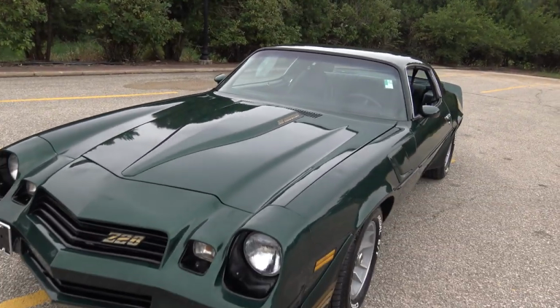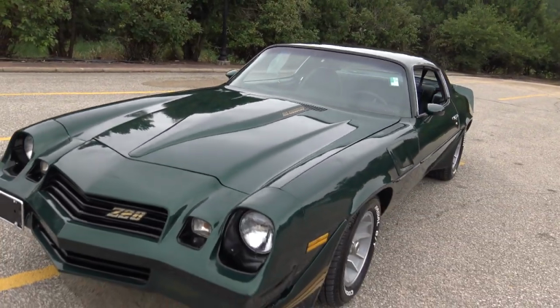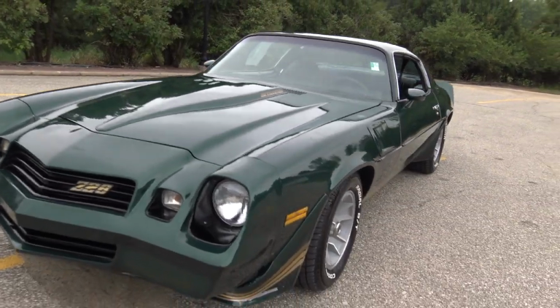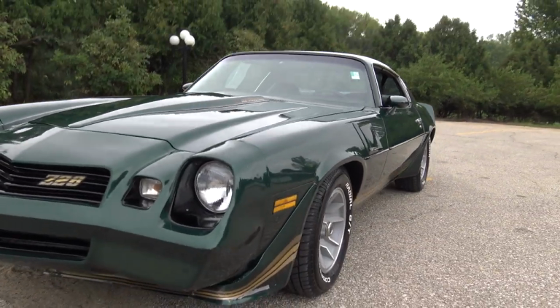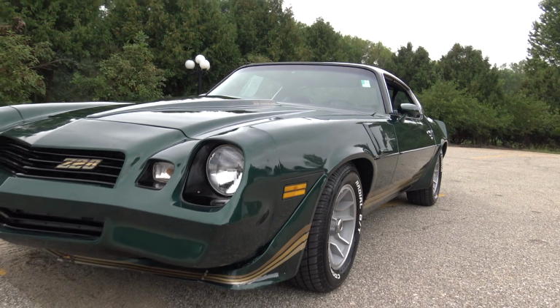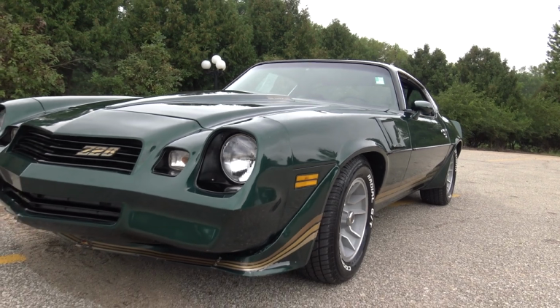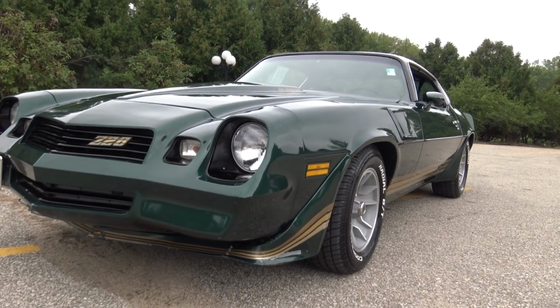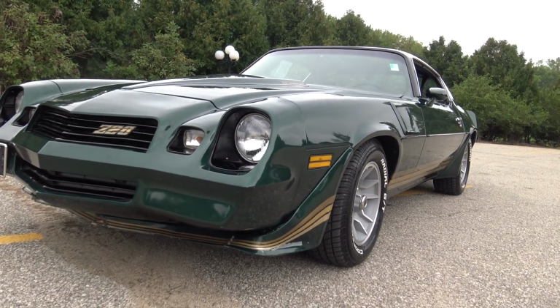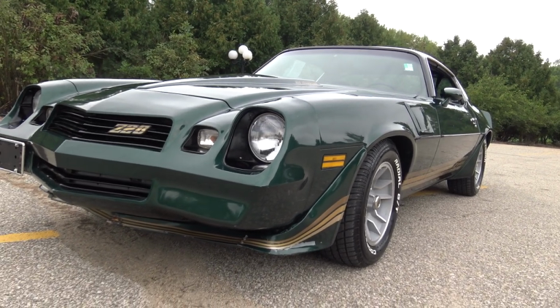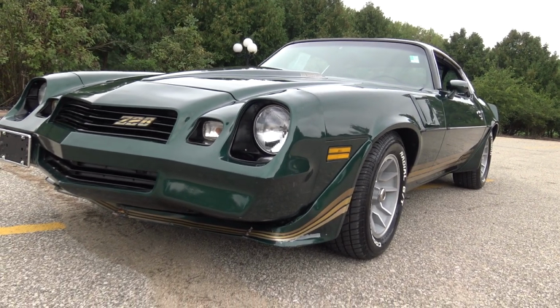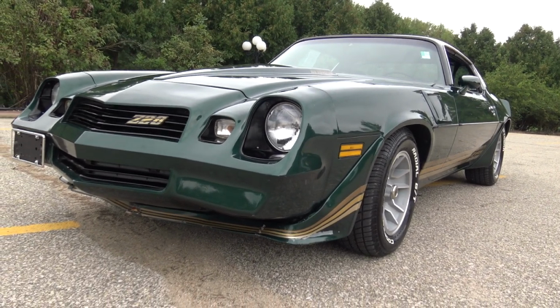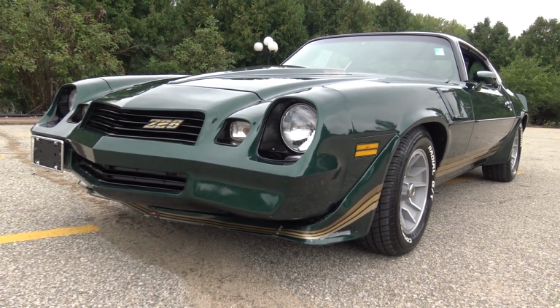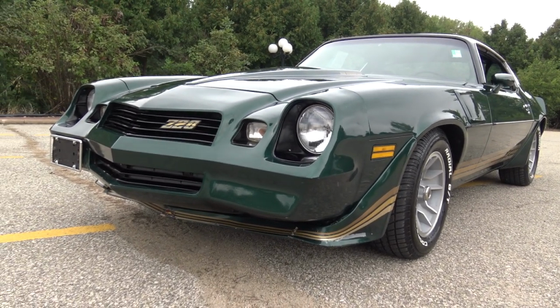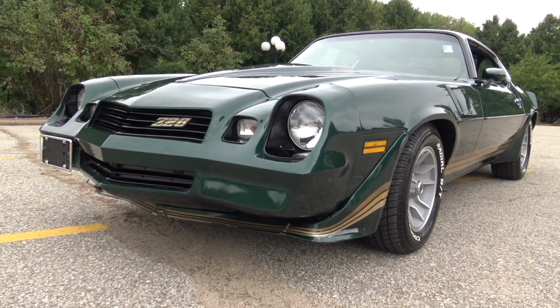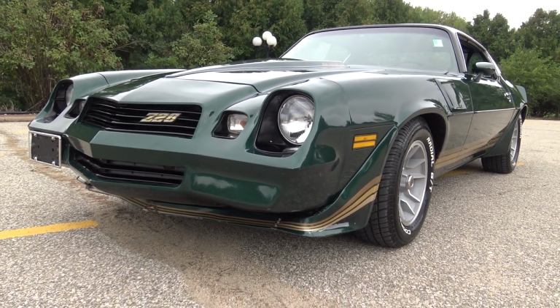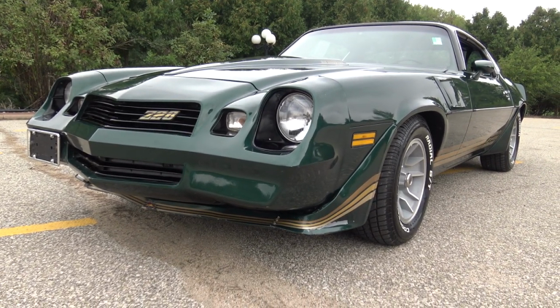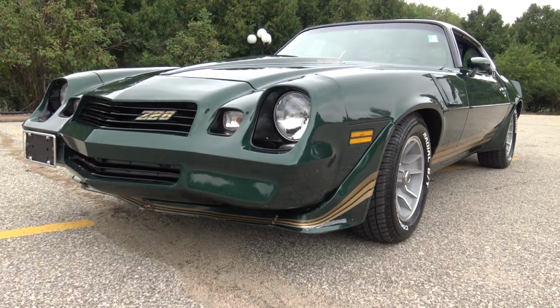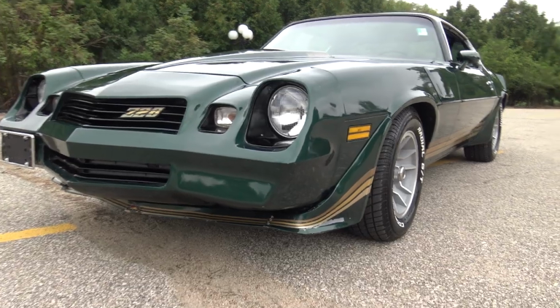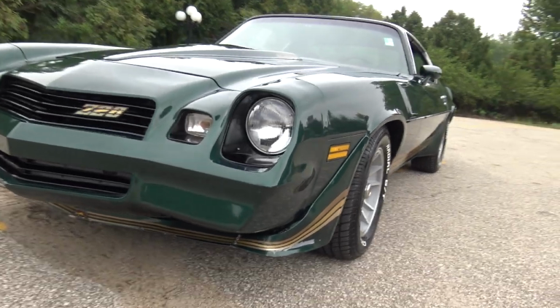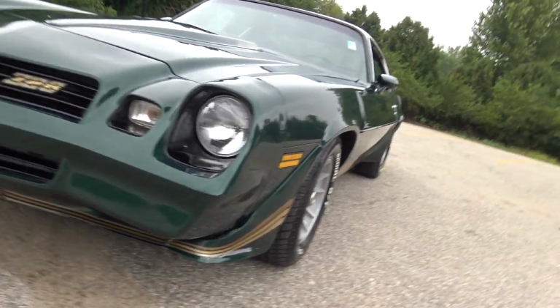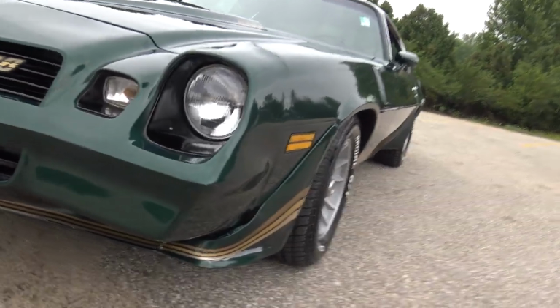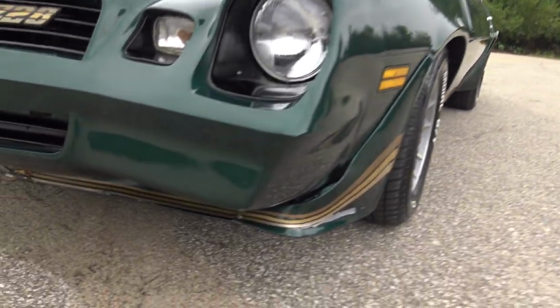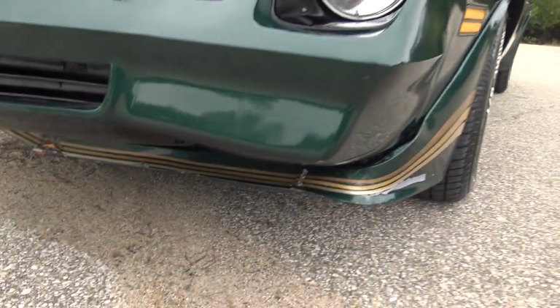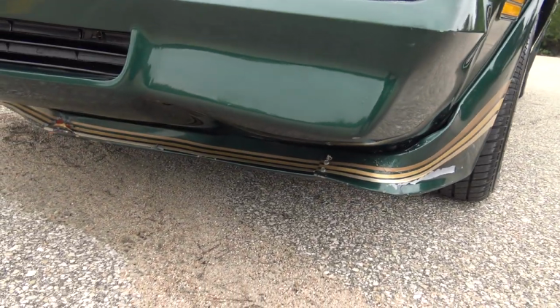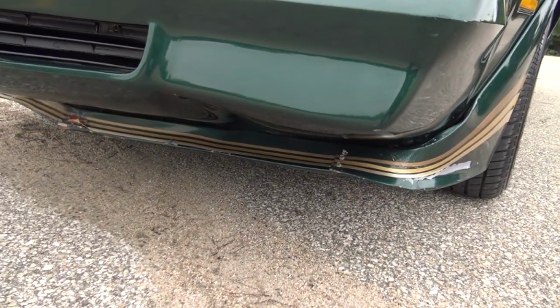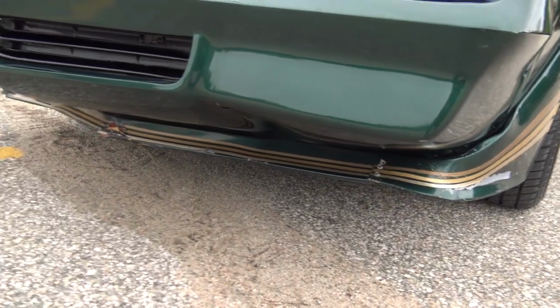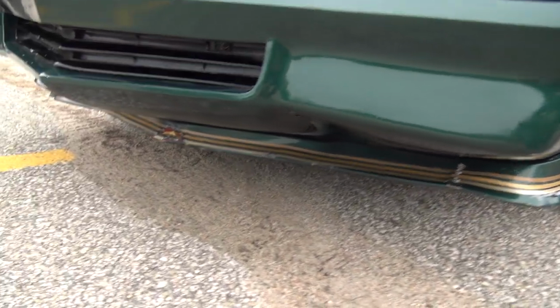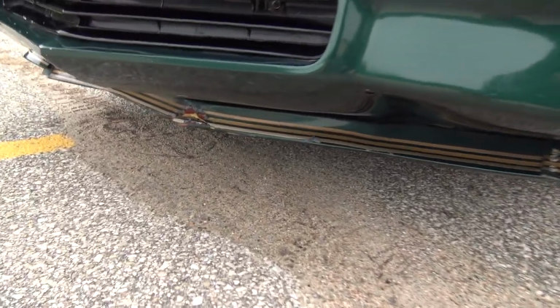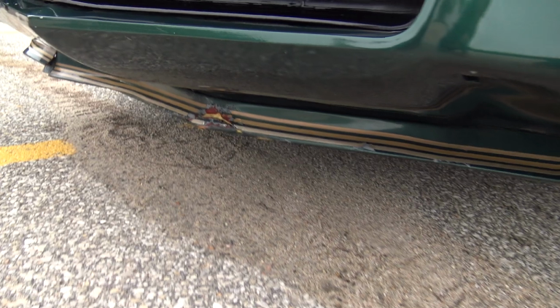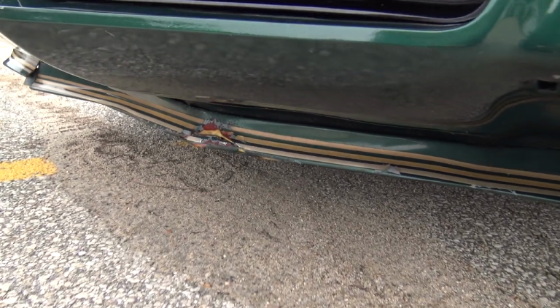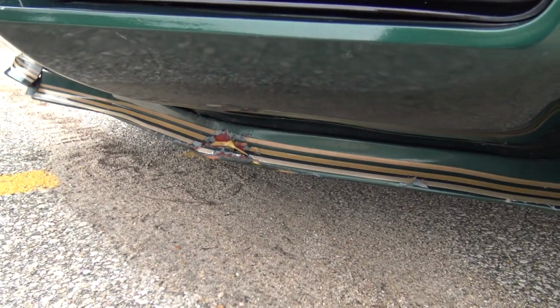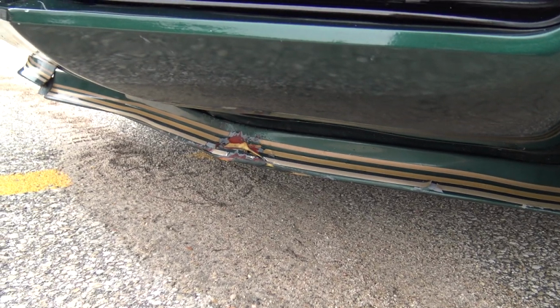We're going to get a little rain here in a few minutes so I'm going to kind of hurry through this a little bit faster than I usually do. The front valance does have some issues — it's got some paint issues, also some cracks way down low underneath there.